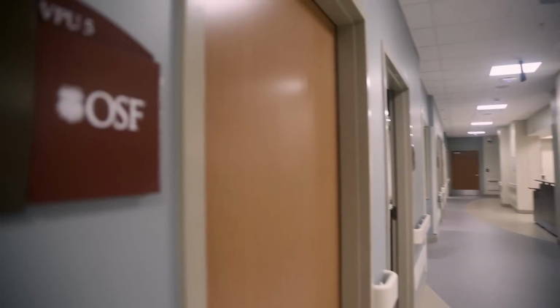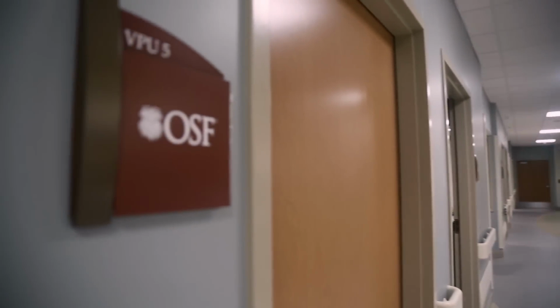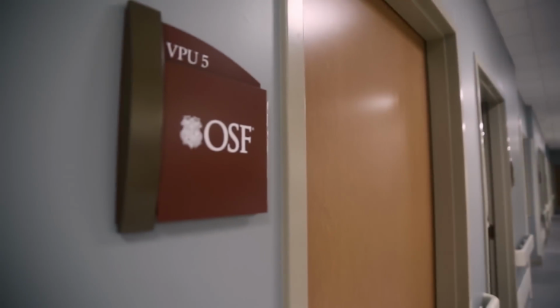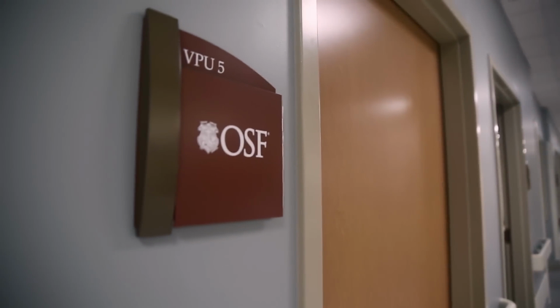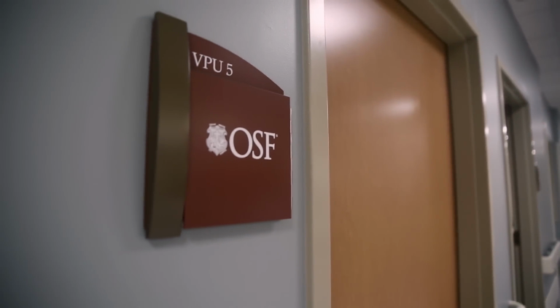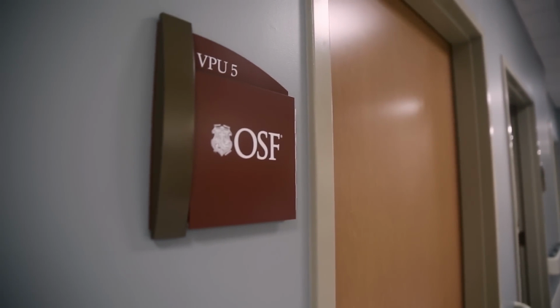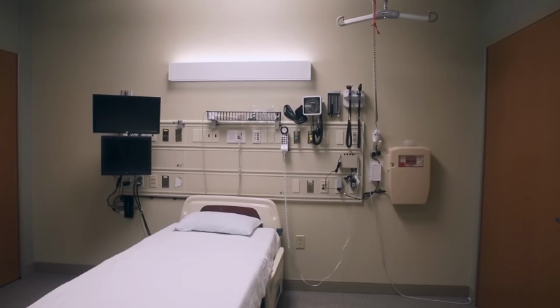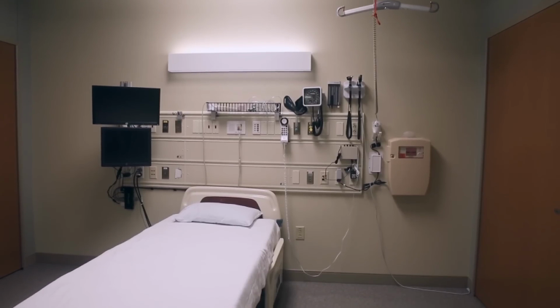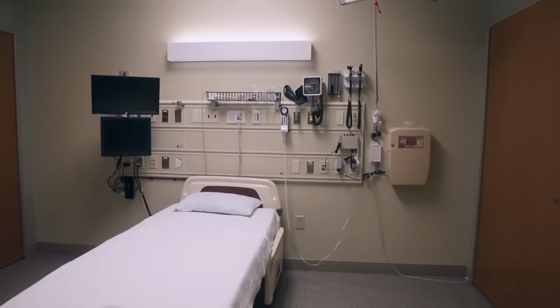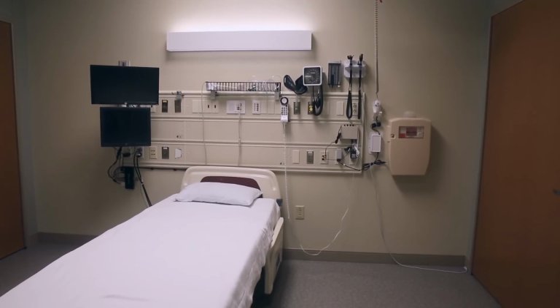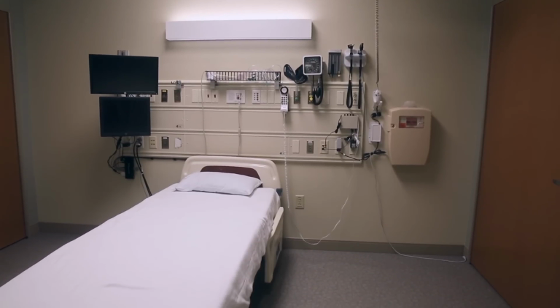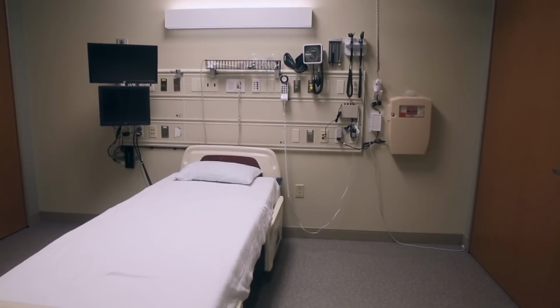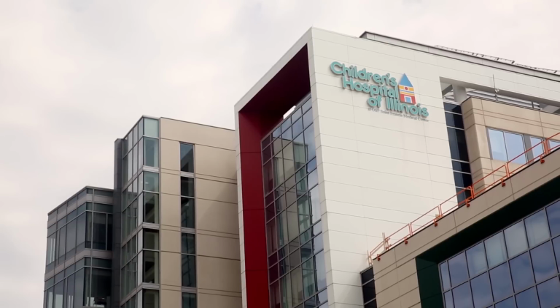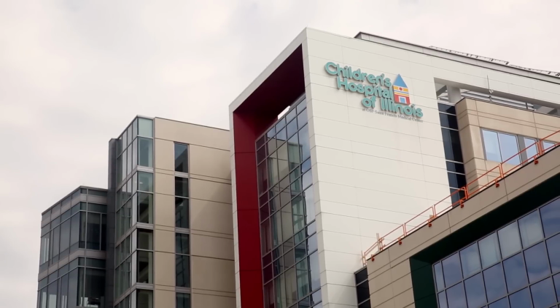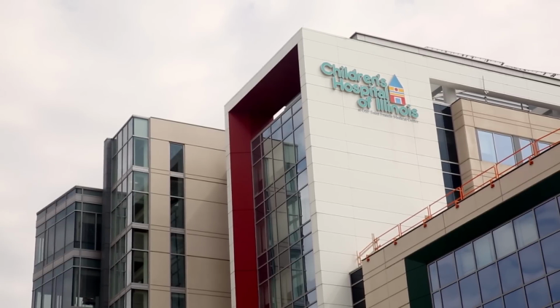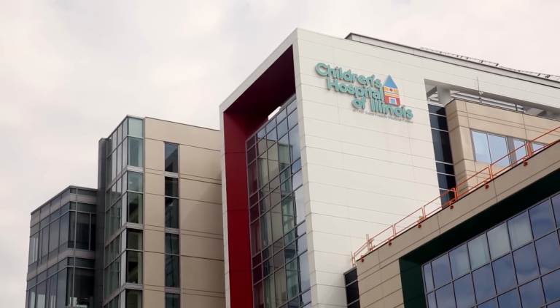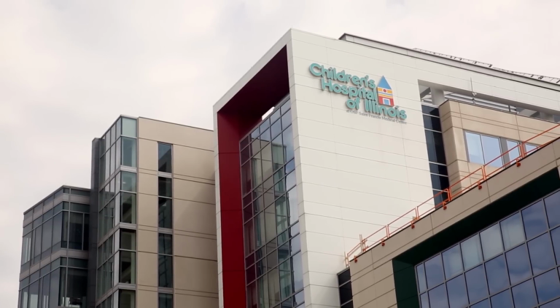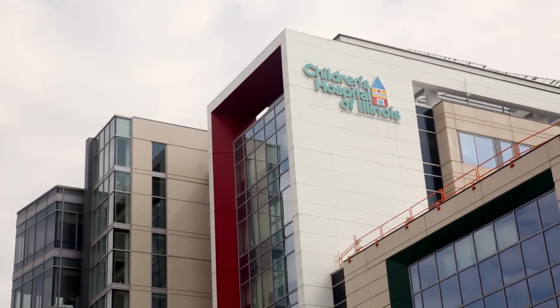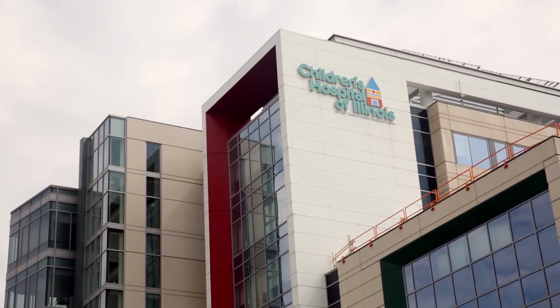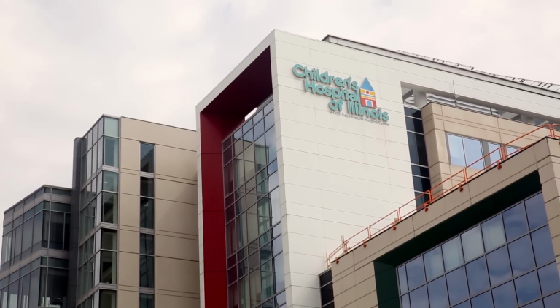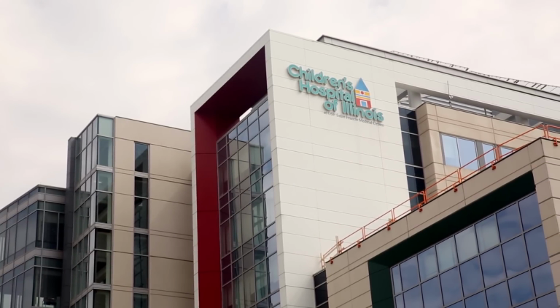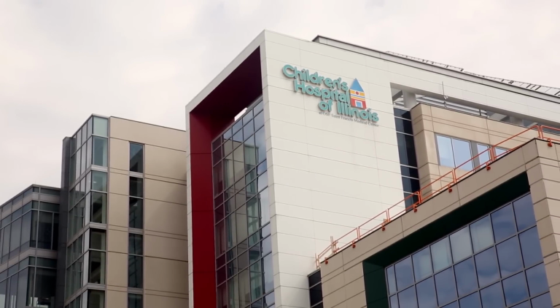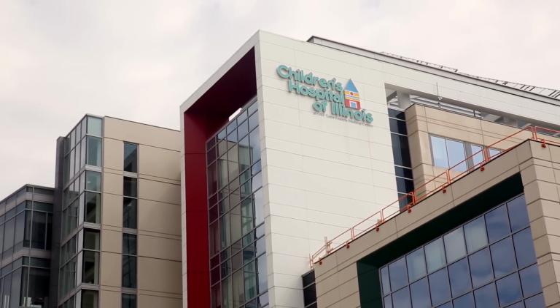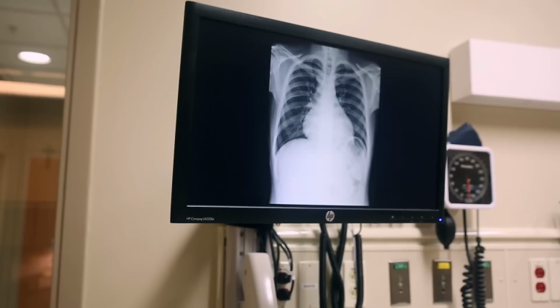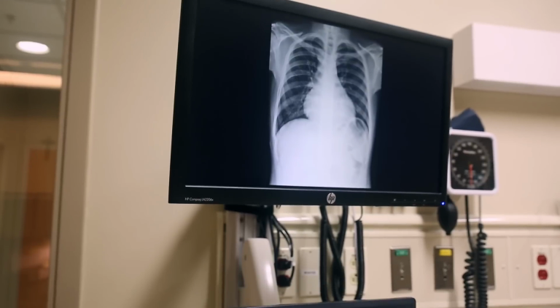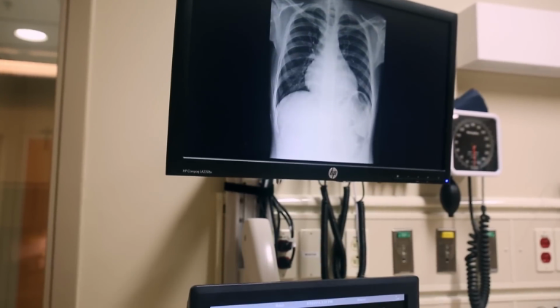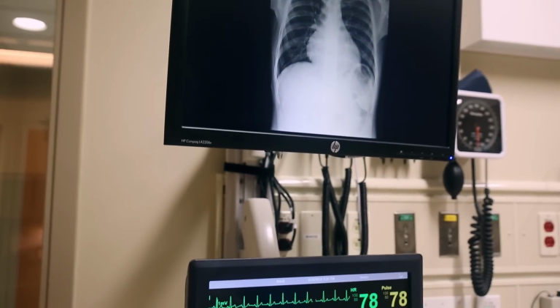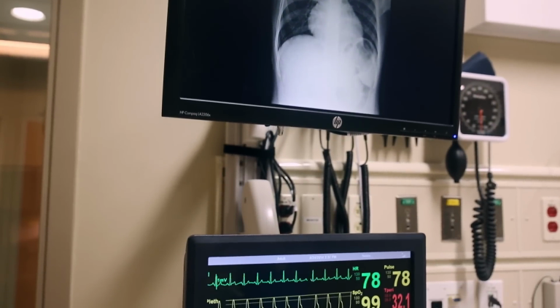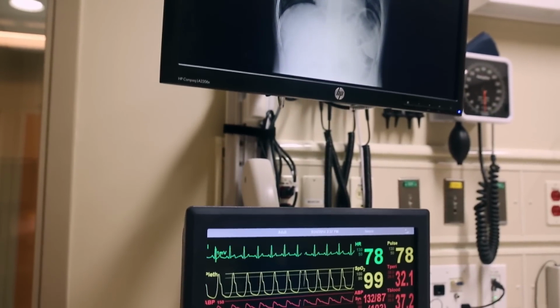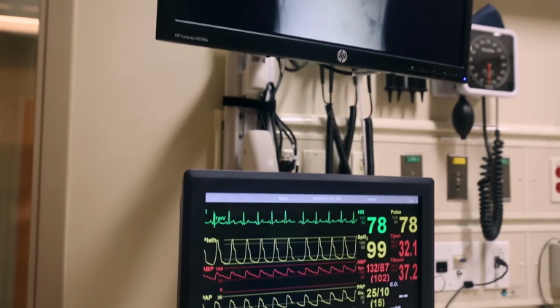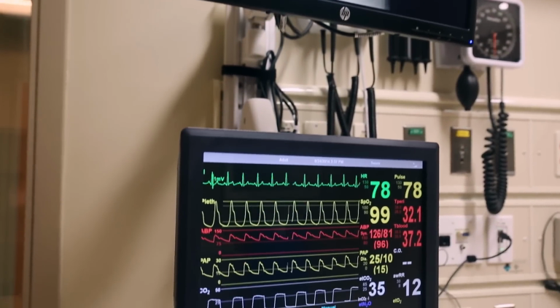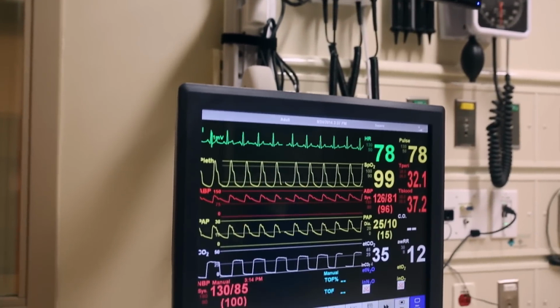These units were replicated after the patient units at the Children's Hospital of Illinois, which is adjacent to the Jump Building on the campus of OSF St. Francis Medical Center. The monitors in the room can be used to show vitals or other media.